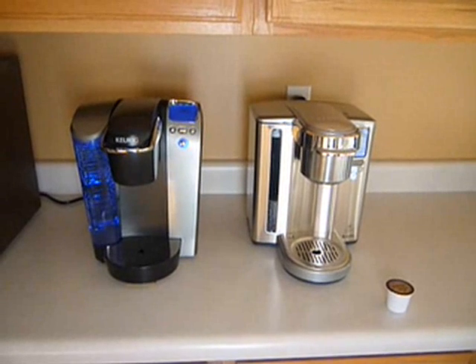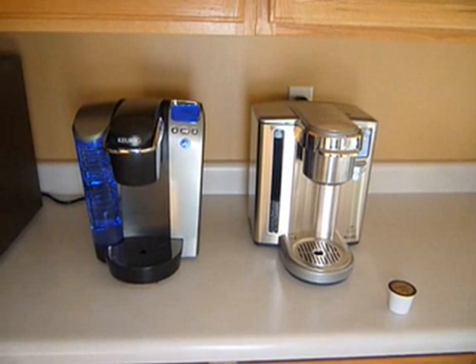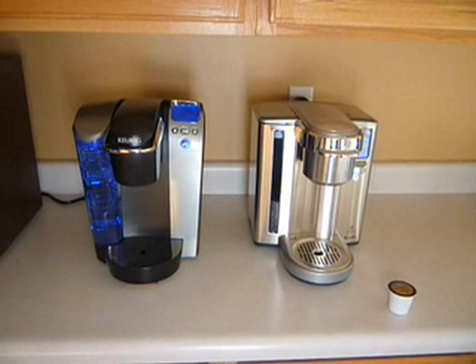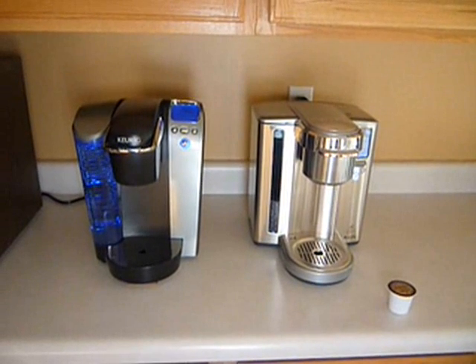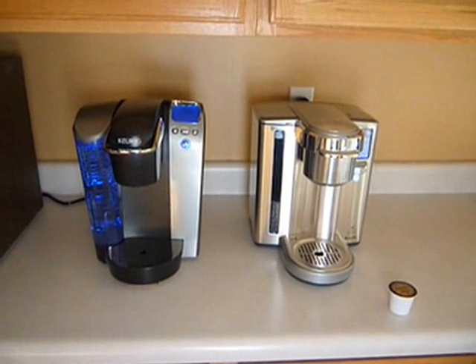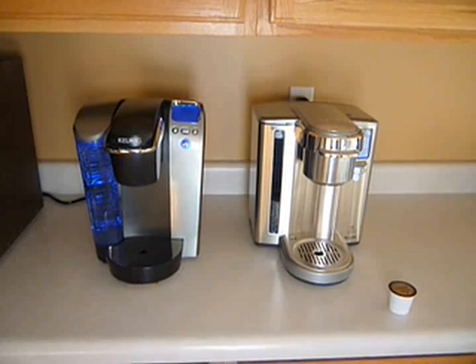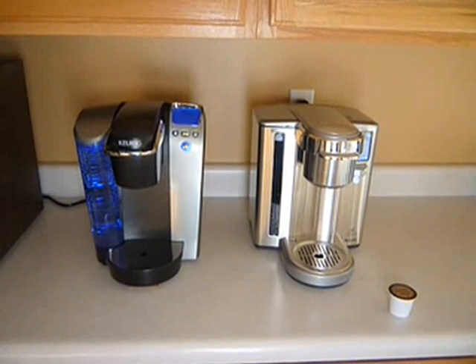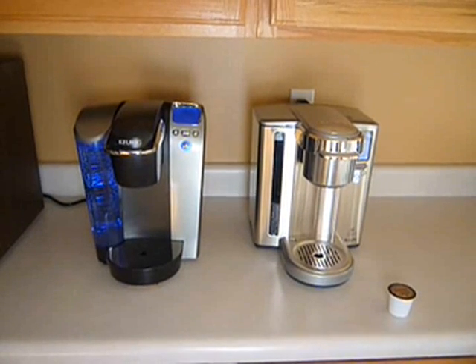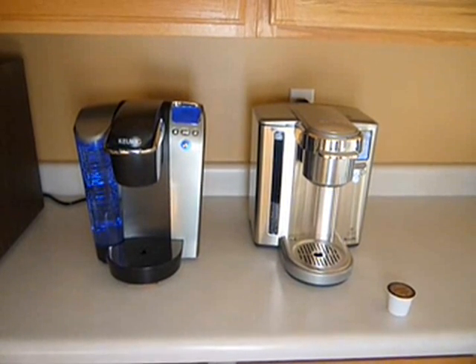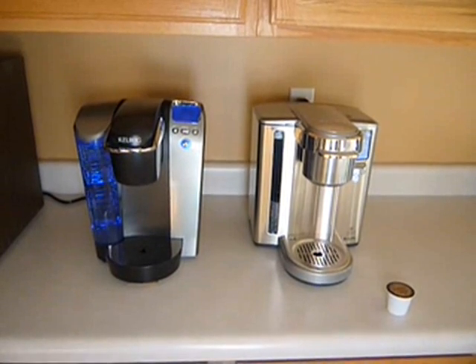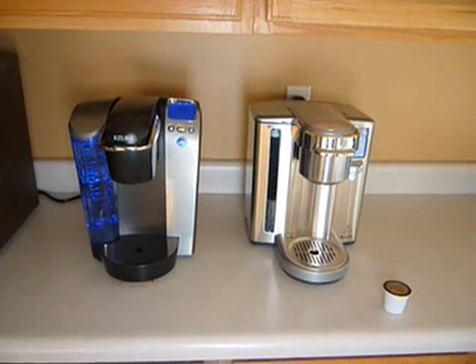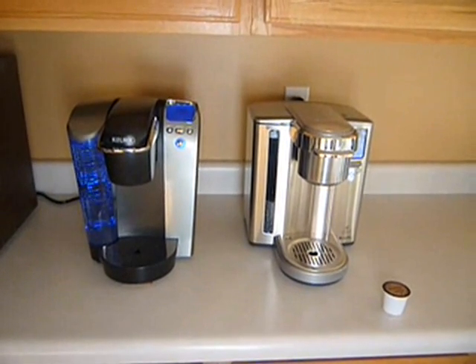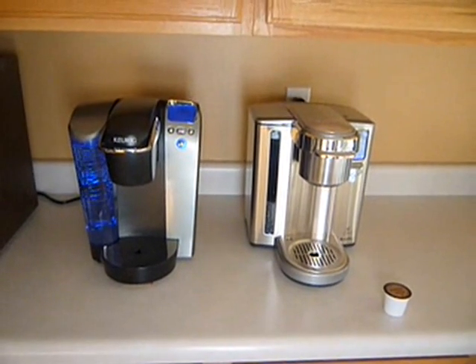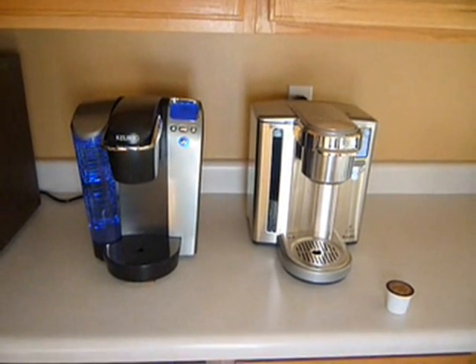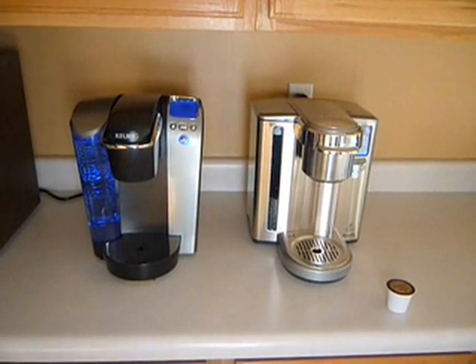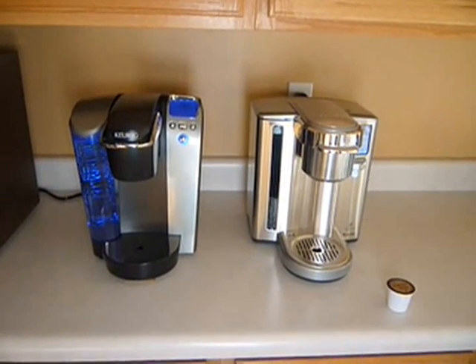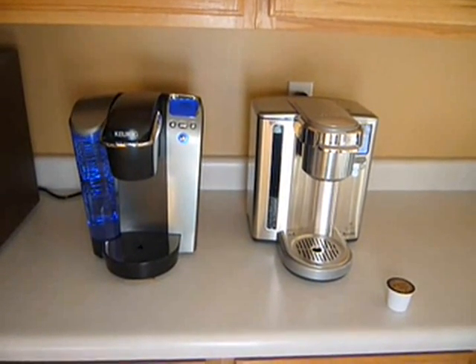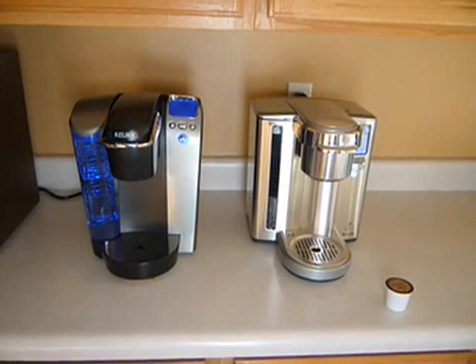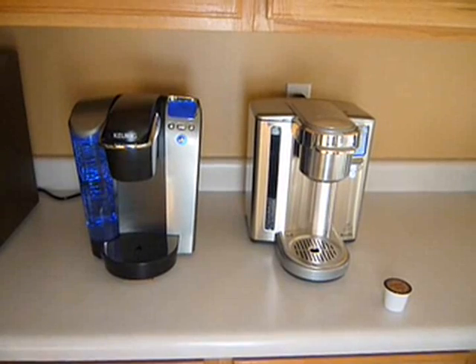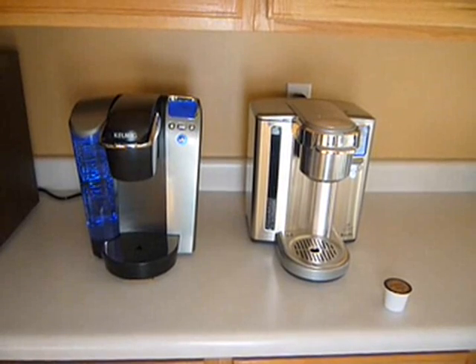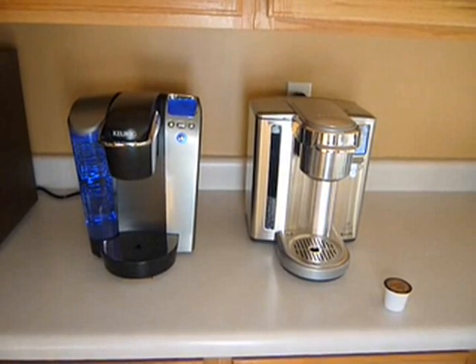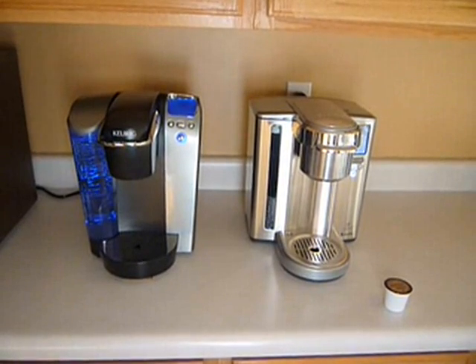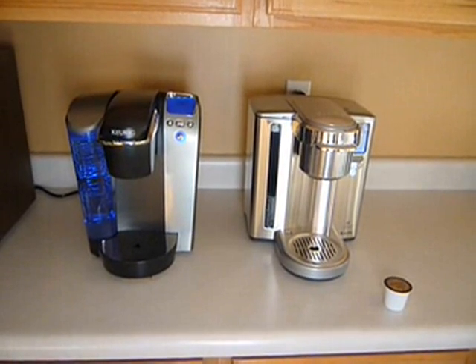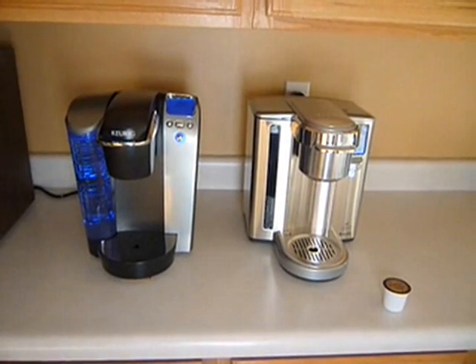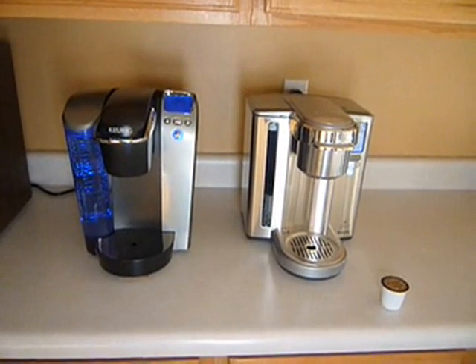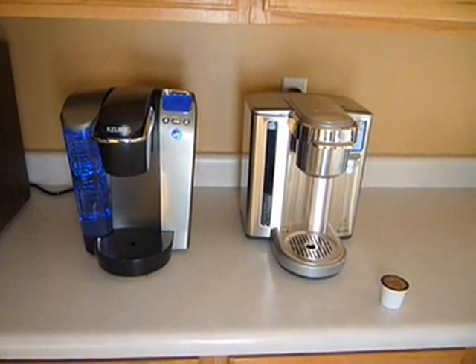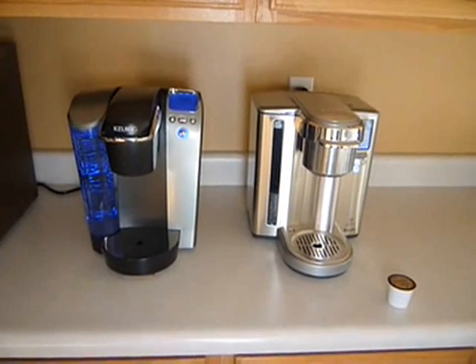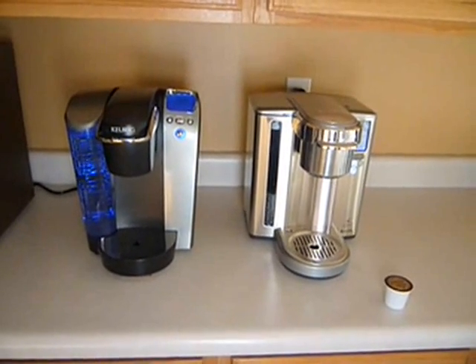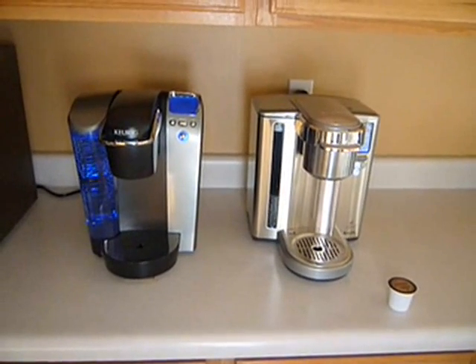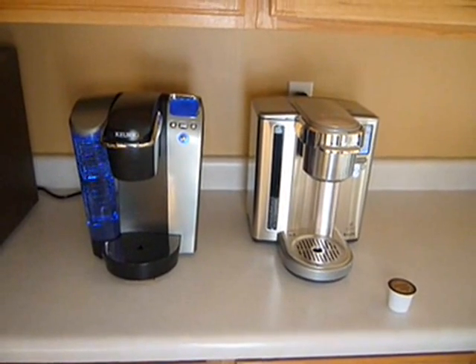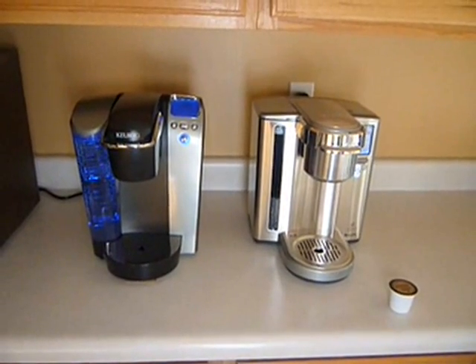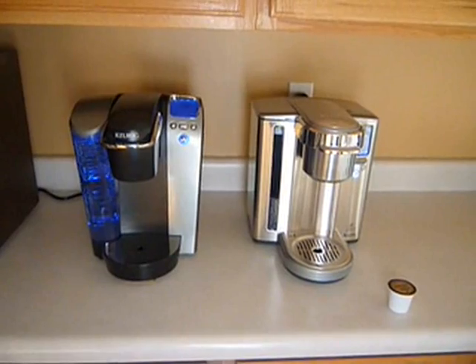Functionally, the two models are identical. They both have the same cup sizes that they can make, same brew temperatures, on-off features — the menus and the setup are identical between the two. The main difference is cosmetics.